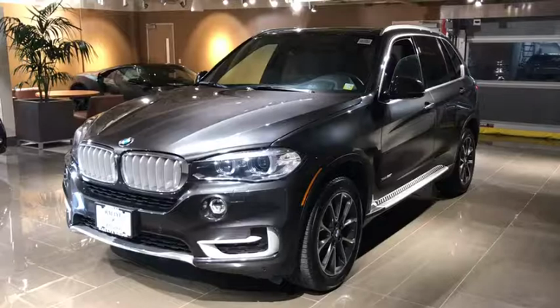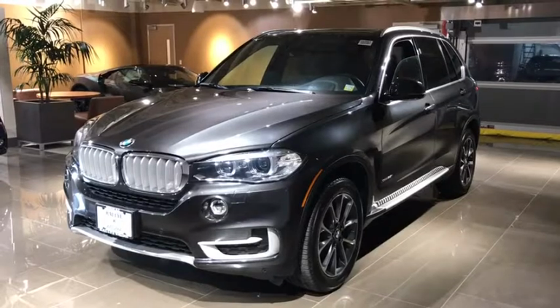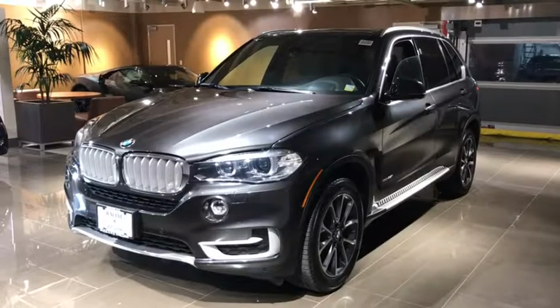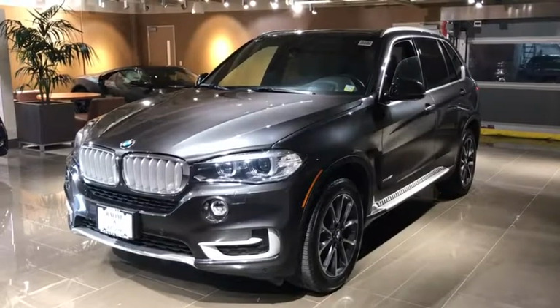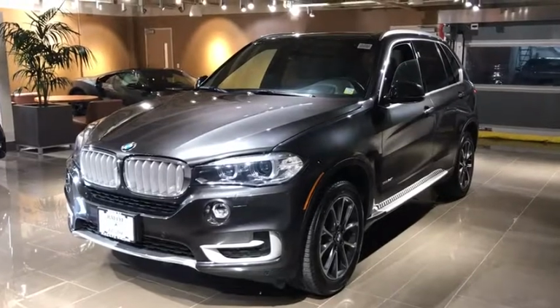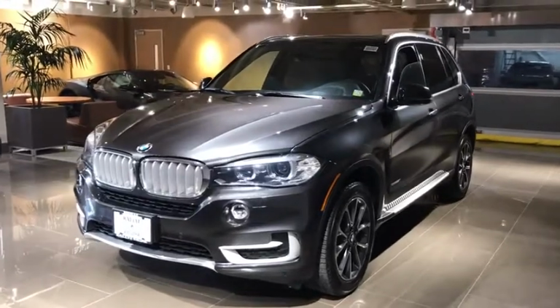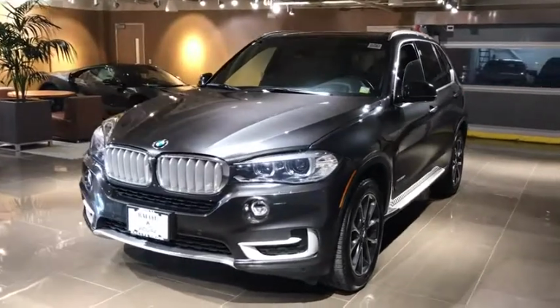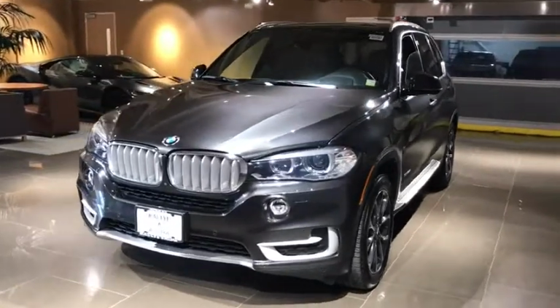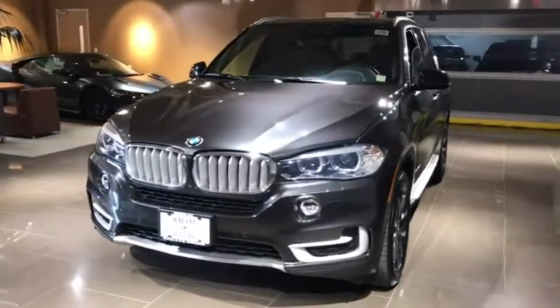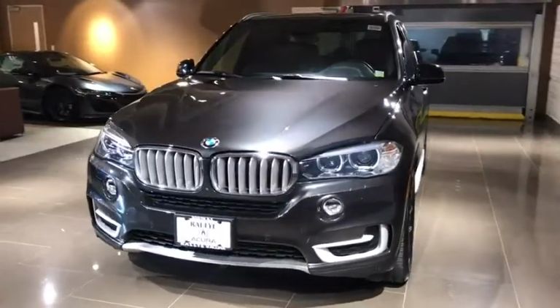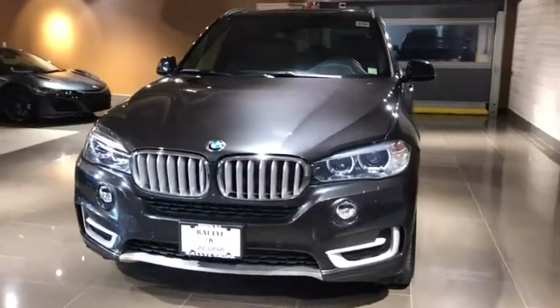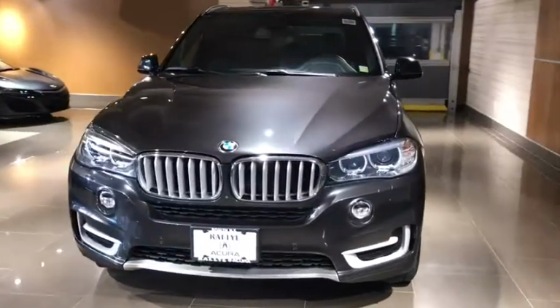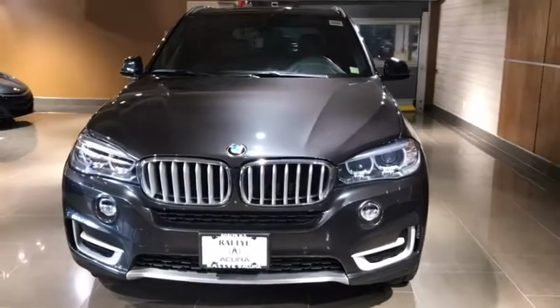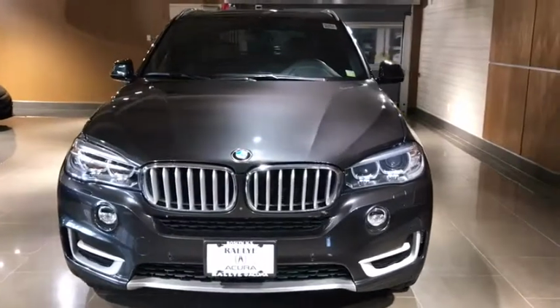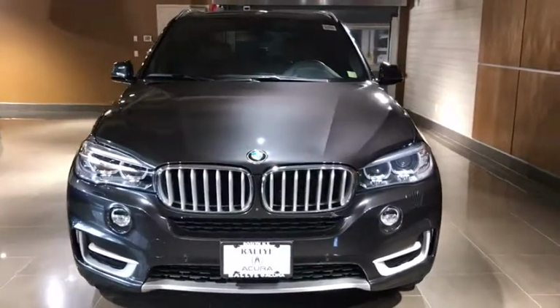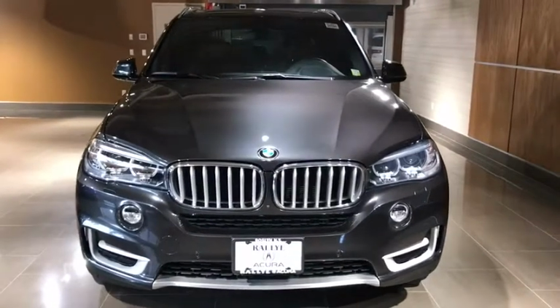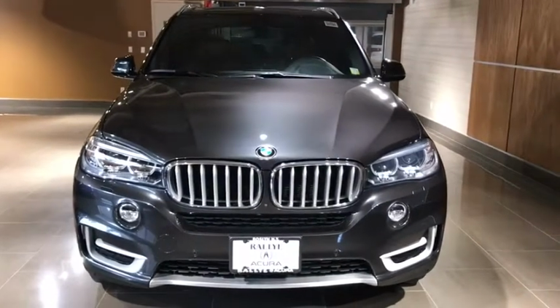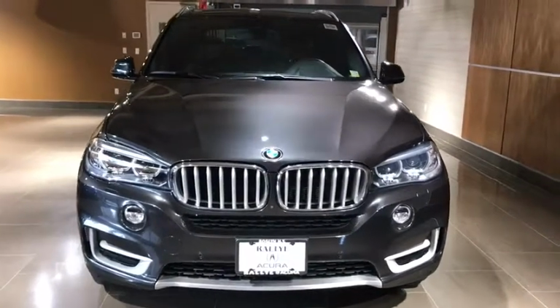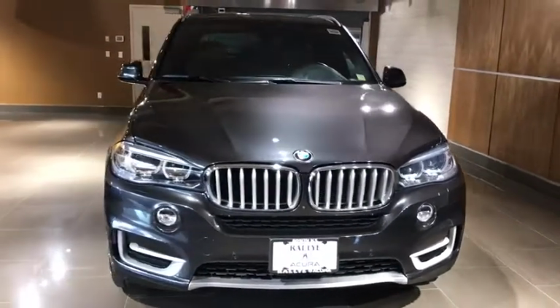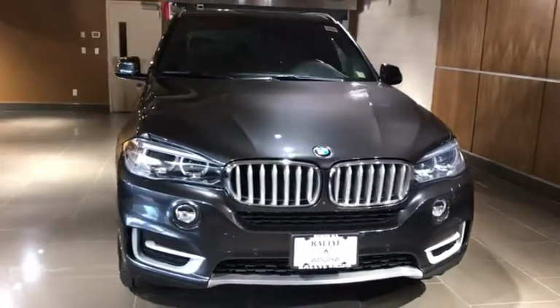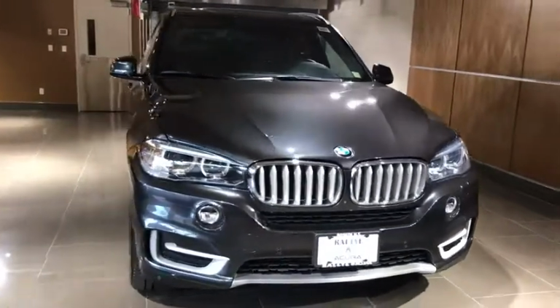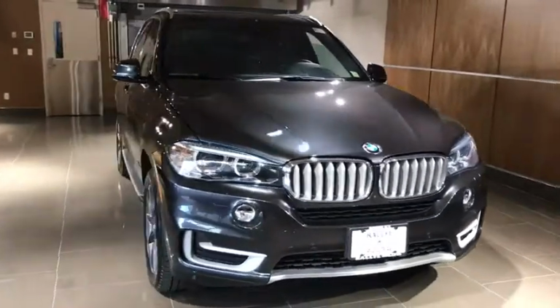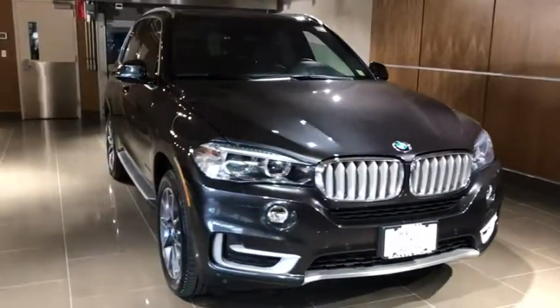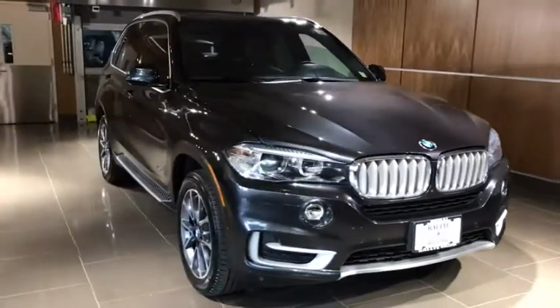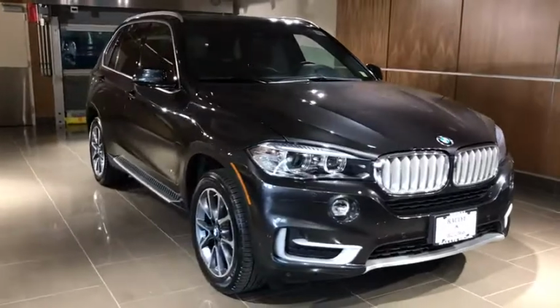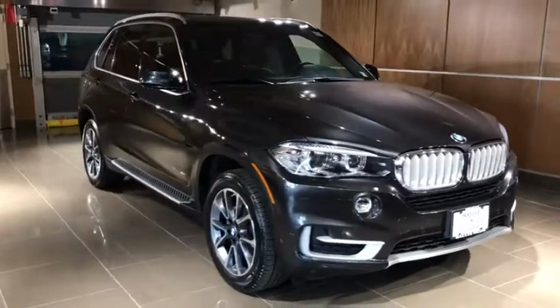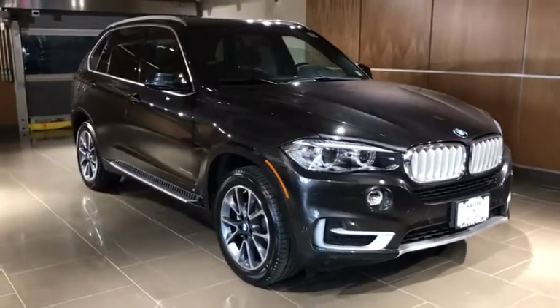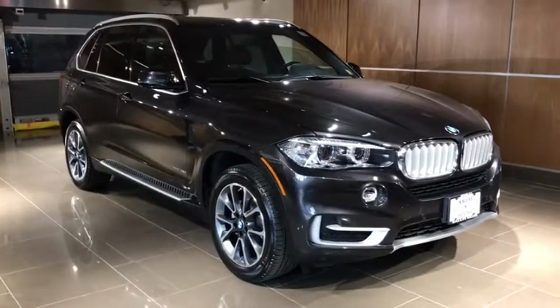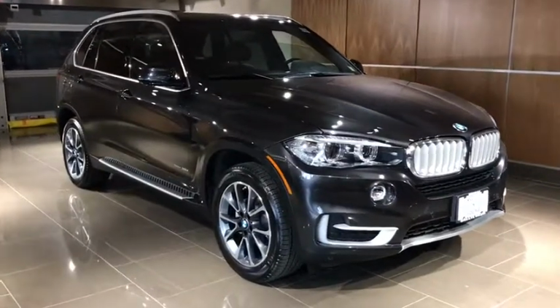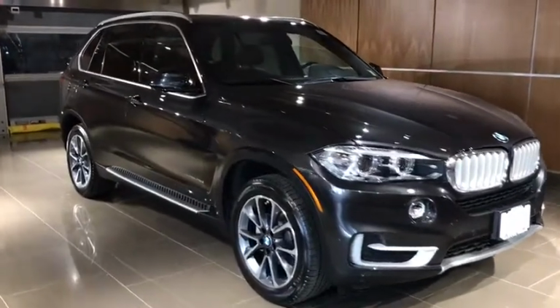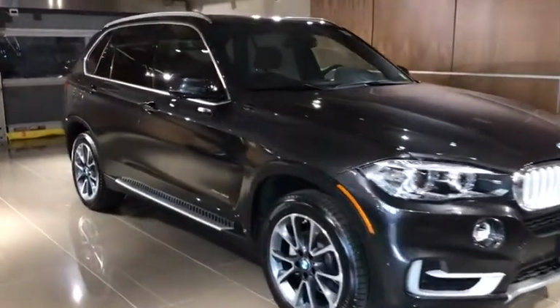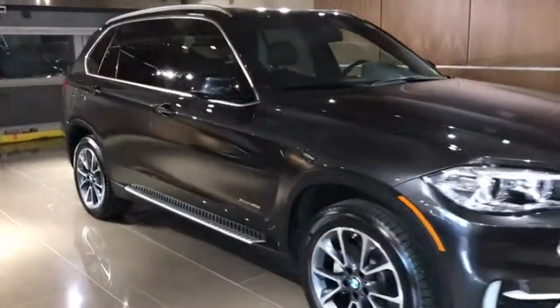The 2017 BMW X5. The BMW X5 is an award-winning performance, space, and efficiency vehicle. This vehicle has less than 15,000 miles. Here are some of this vehicle's great options.